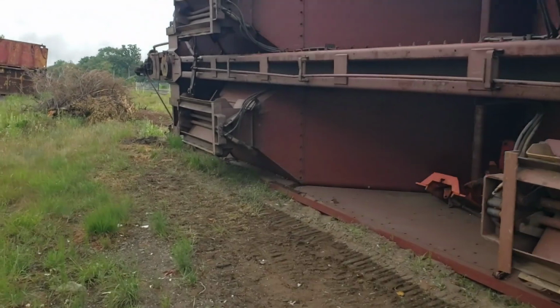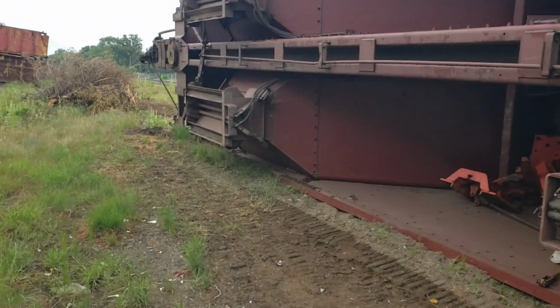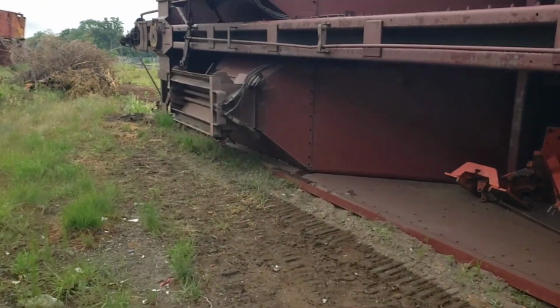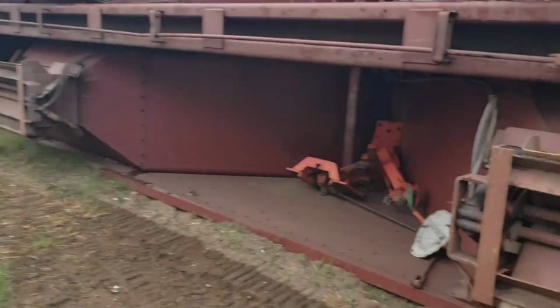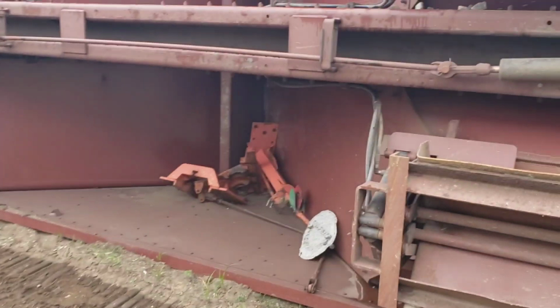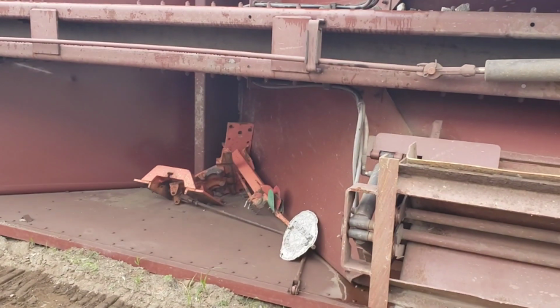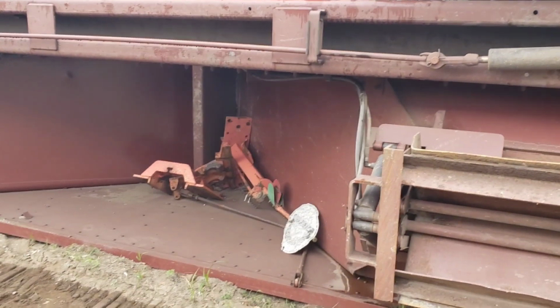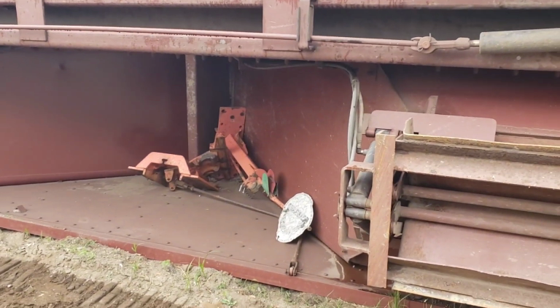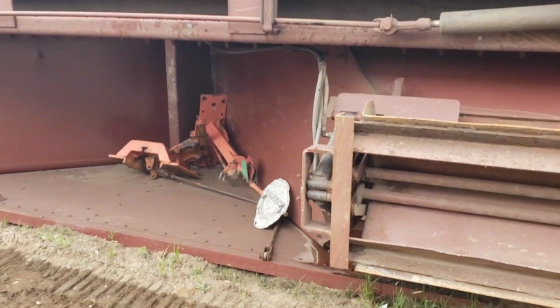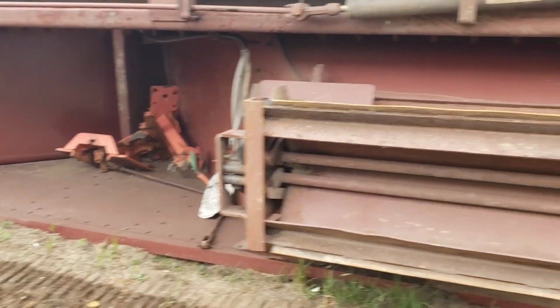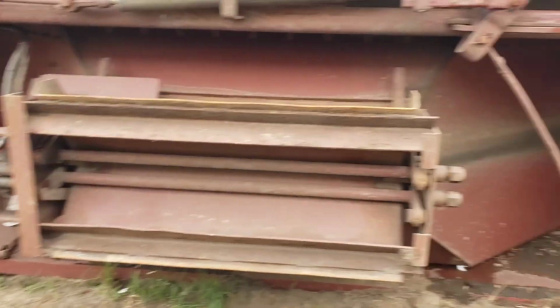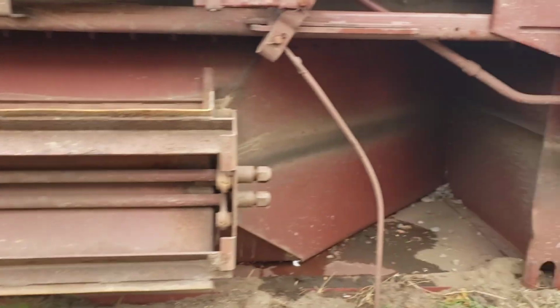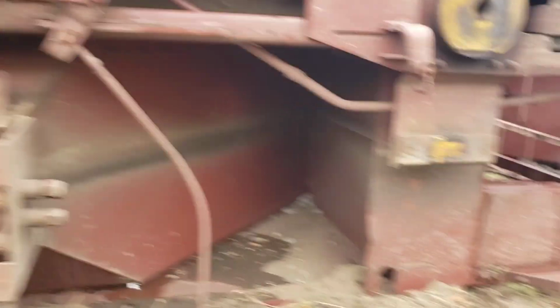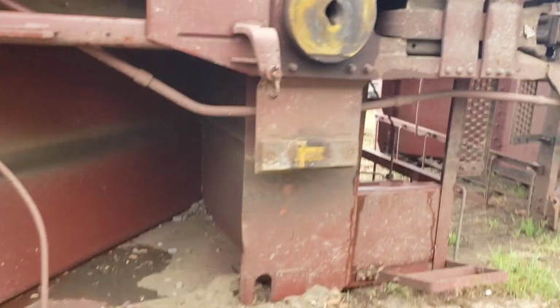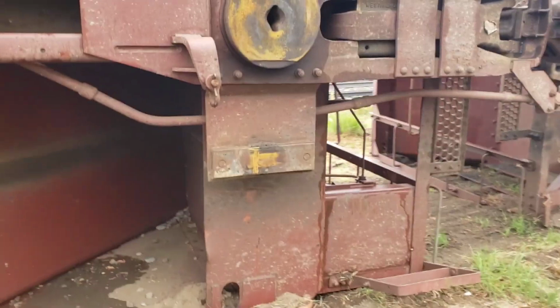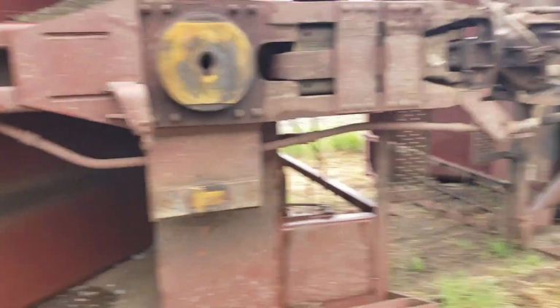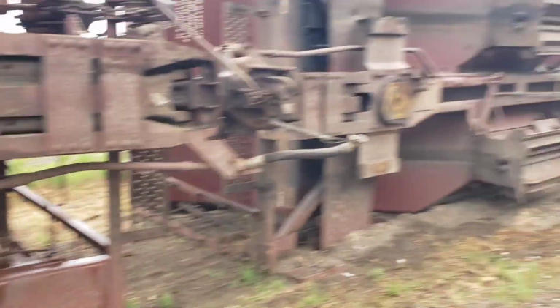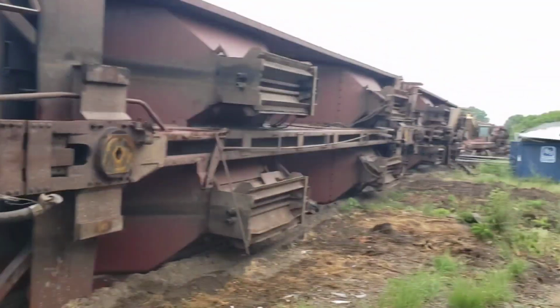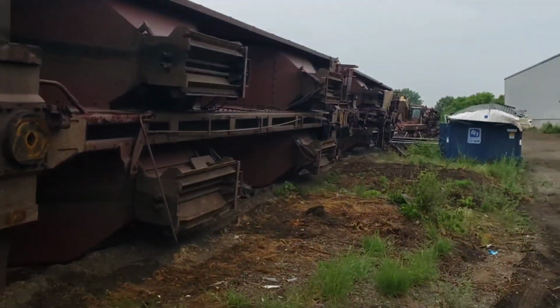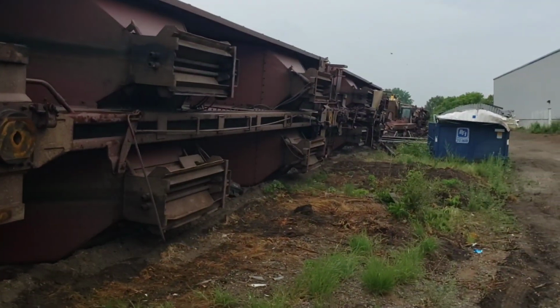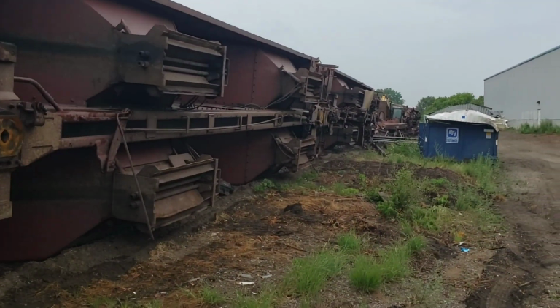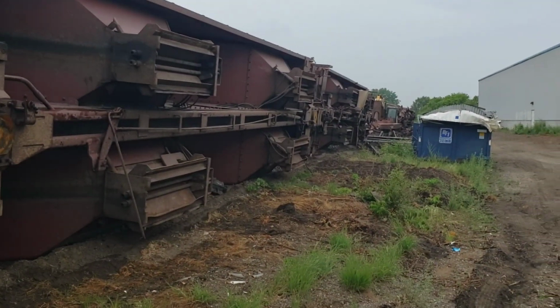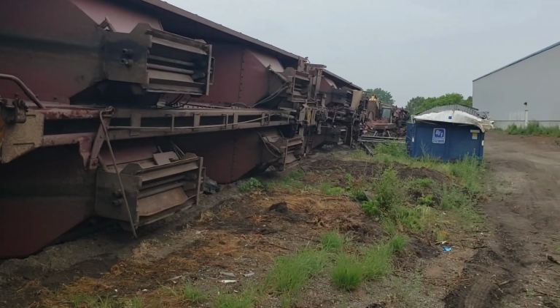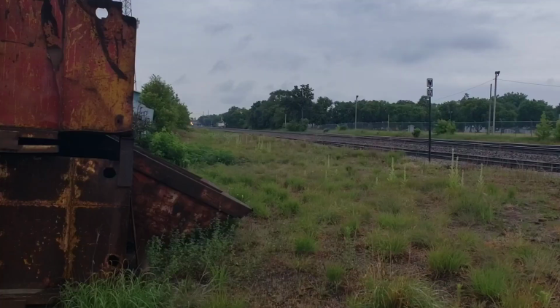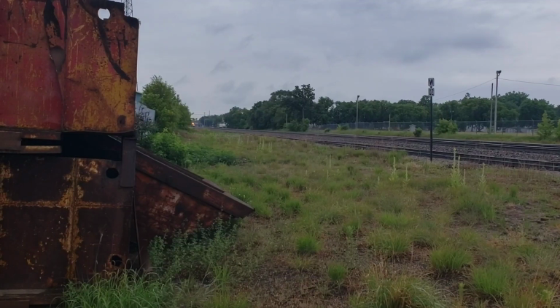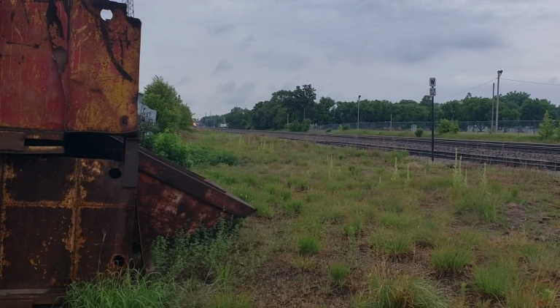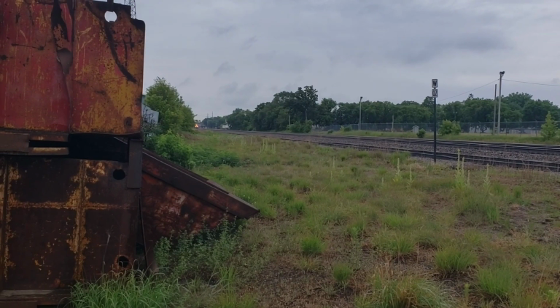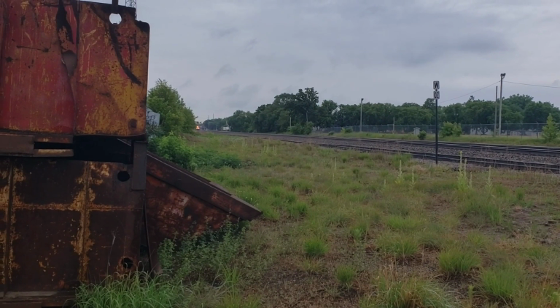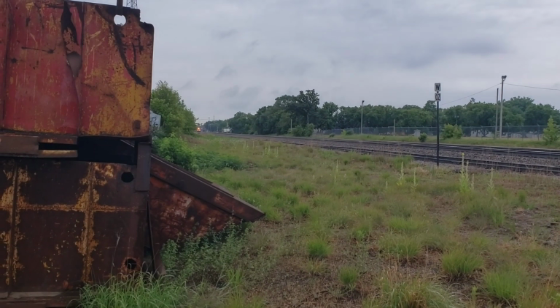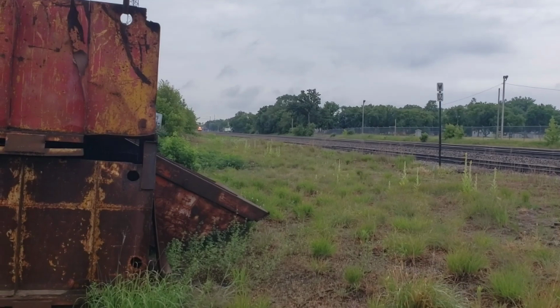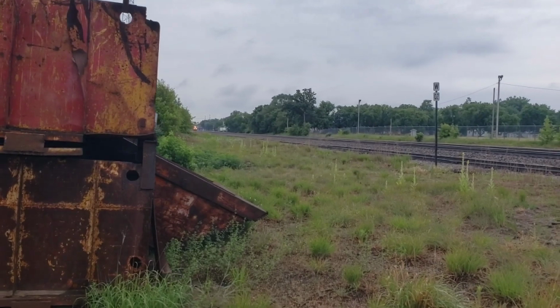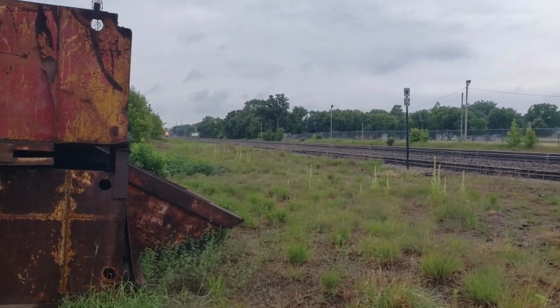Got the switch thing in there, which is probably how it derailed. That's kind of interesting. Now we got our train coming — that's perfect.